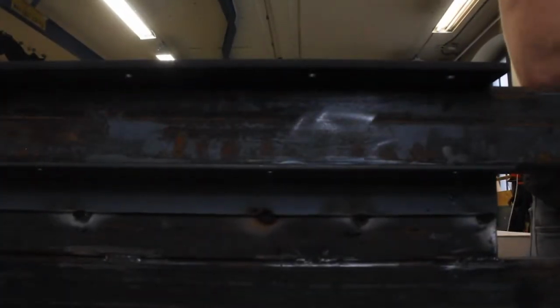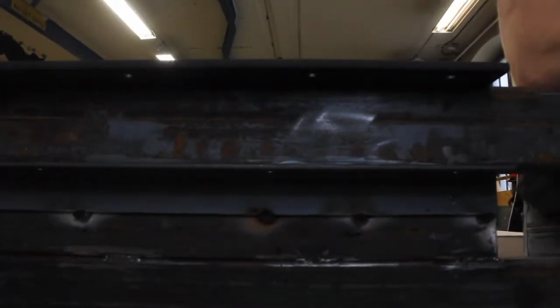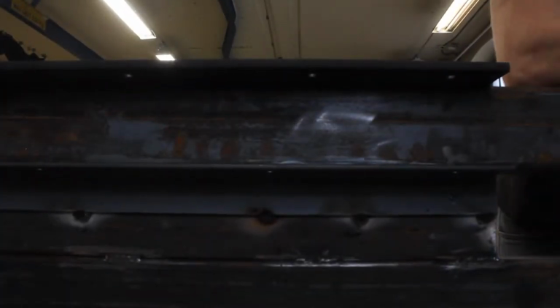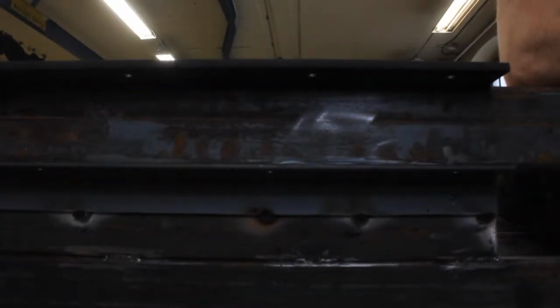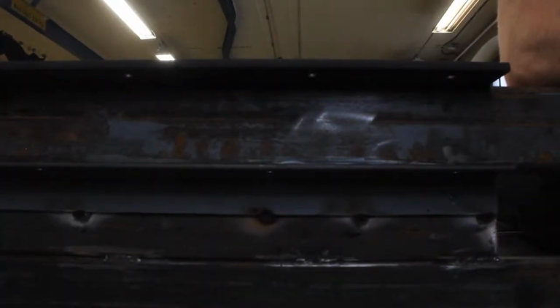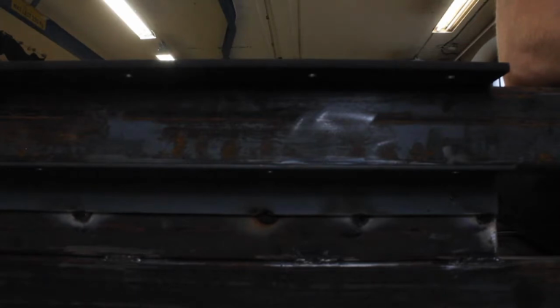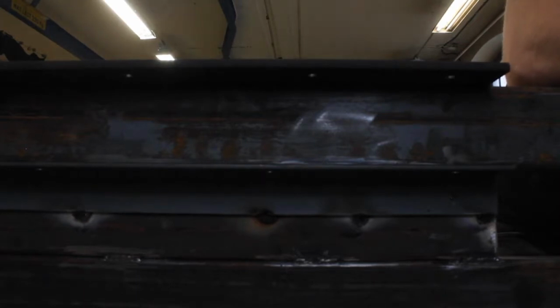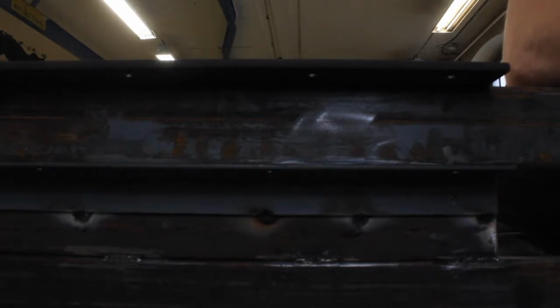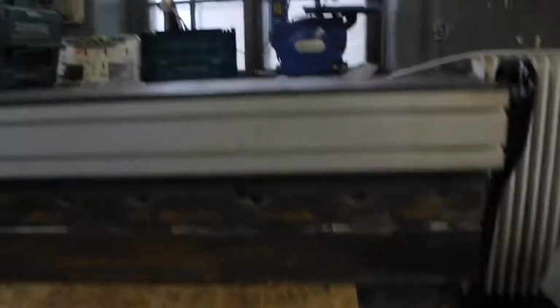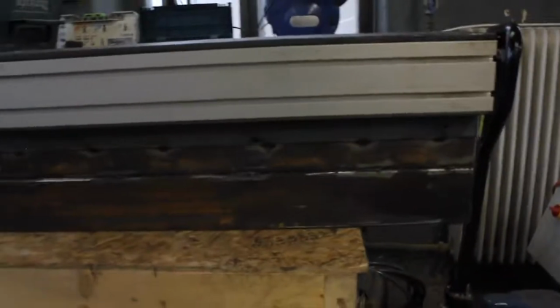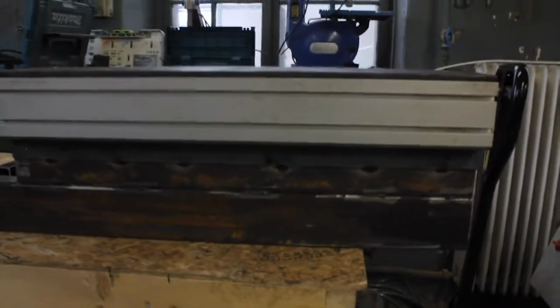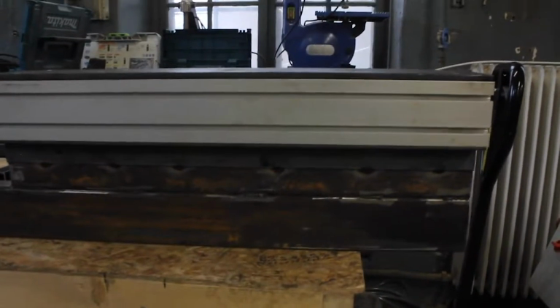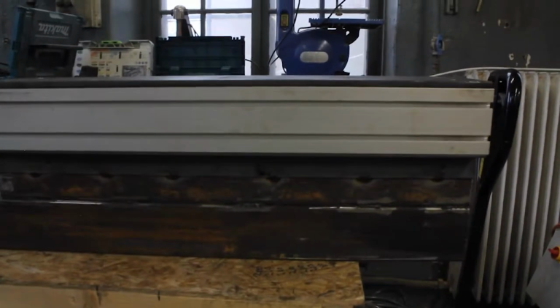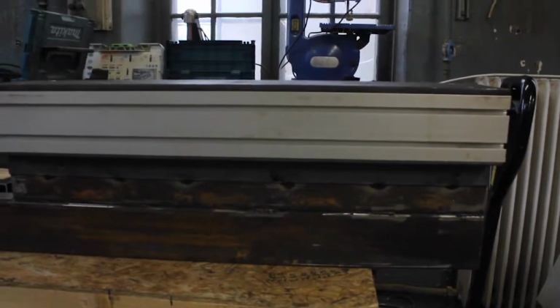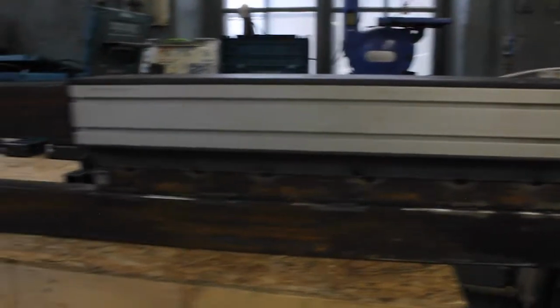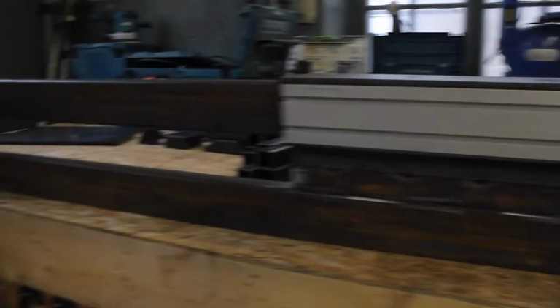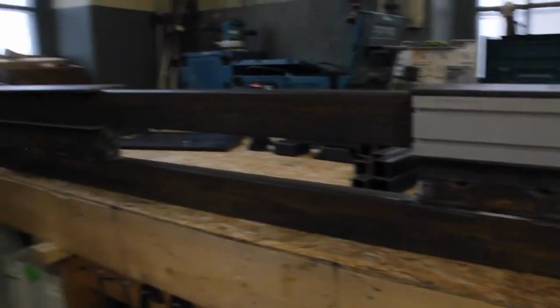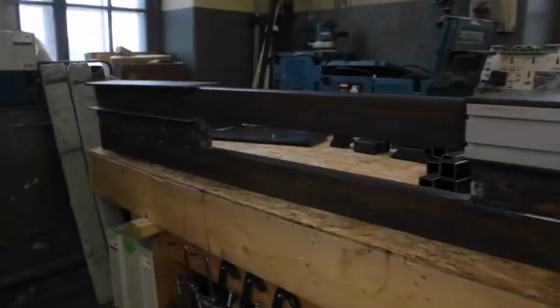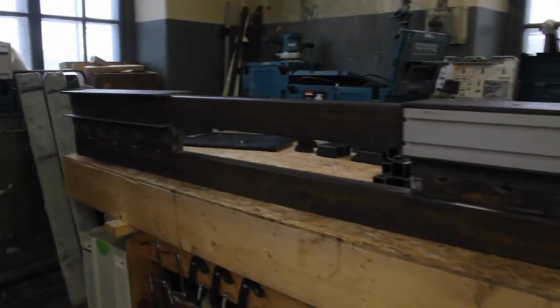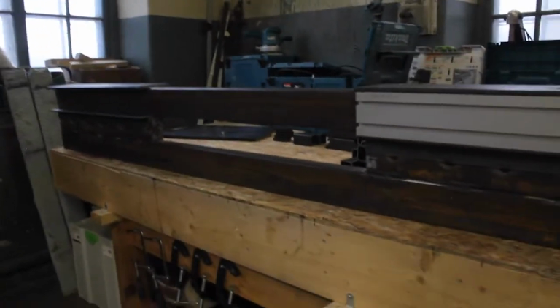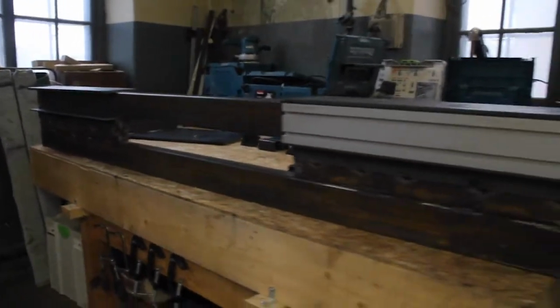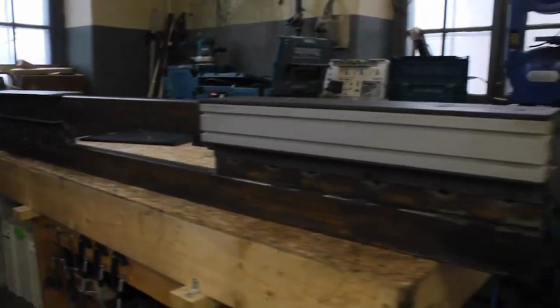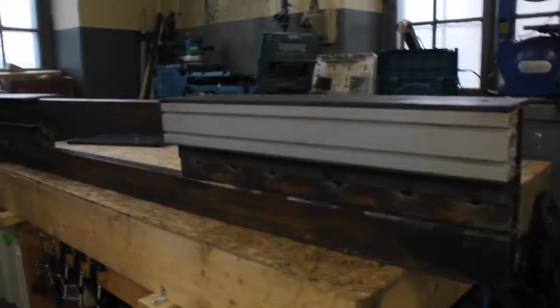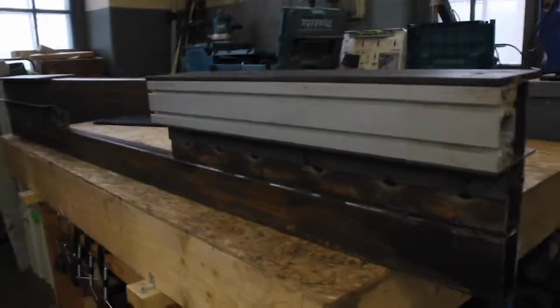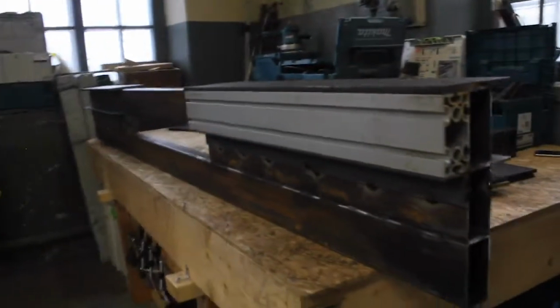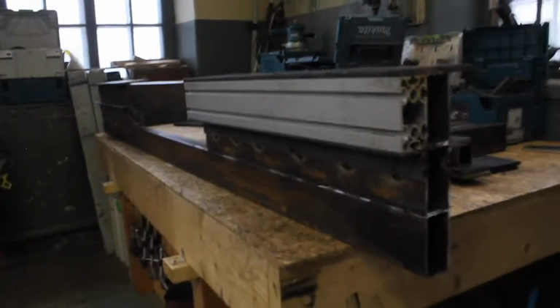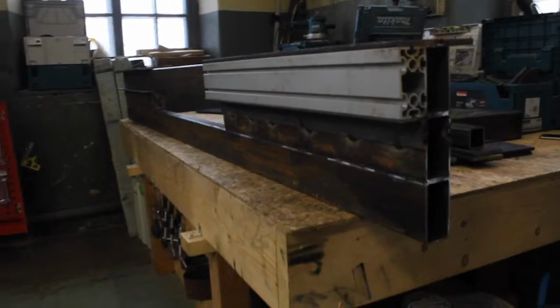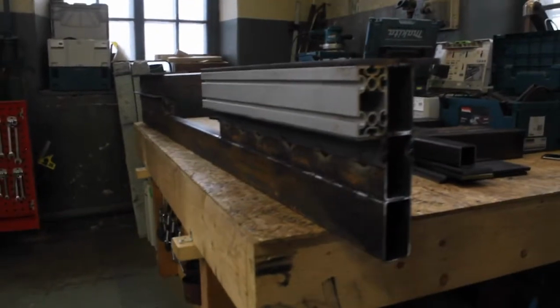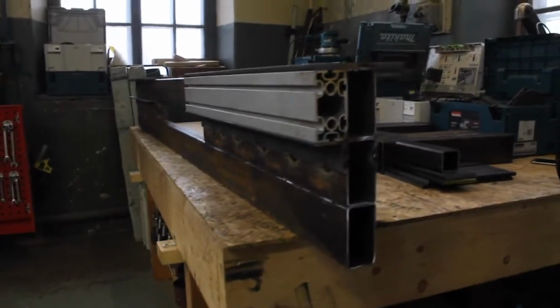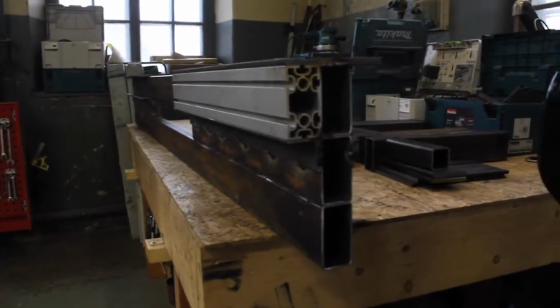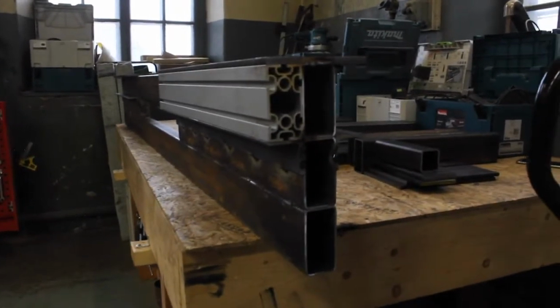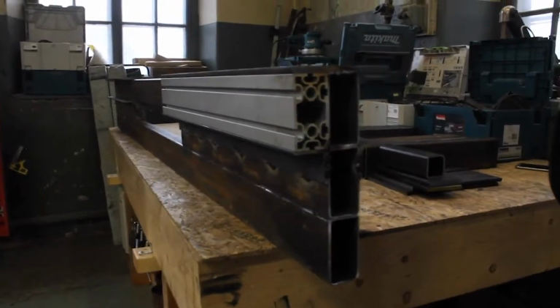That's going to be at least 90 kilos. This is the beam - here you can see just a little glimpse of how things are coming together.